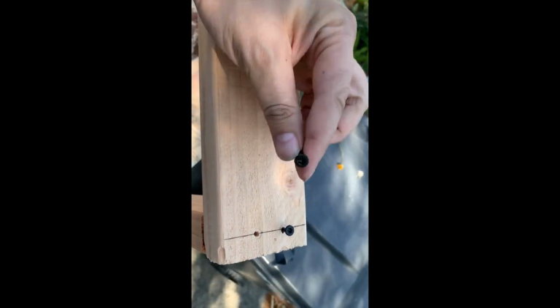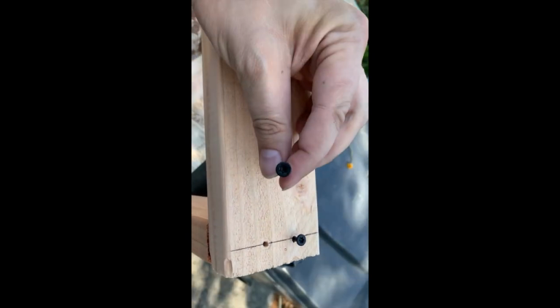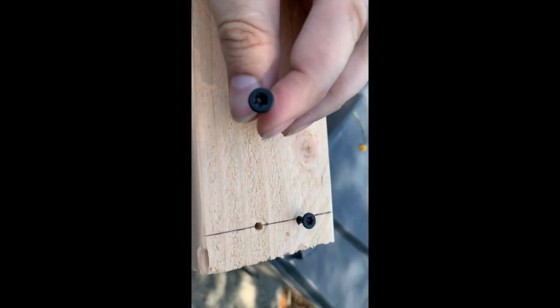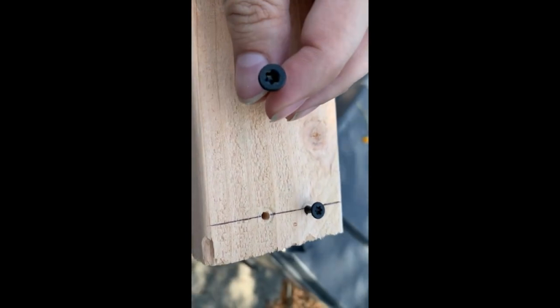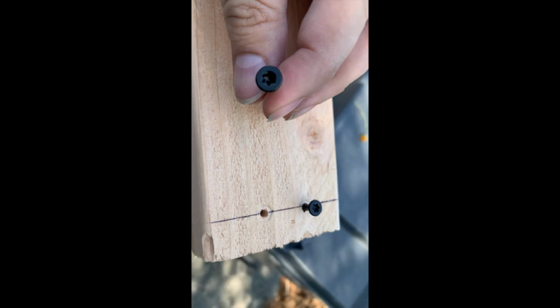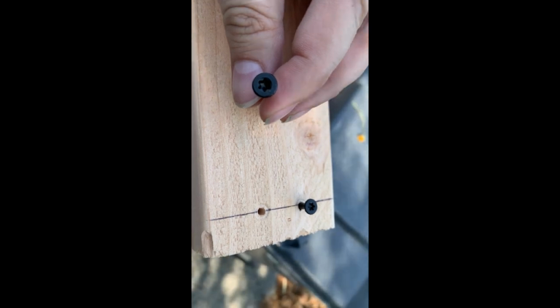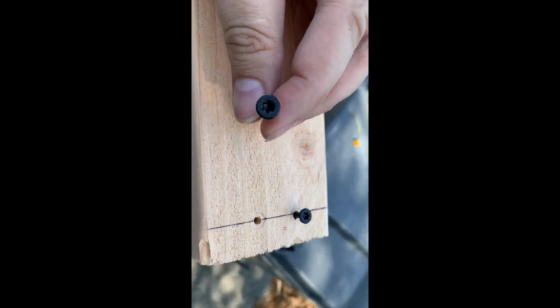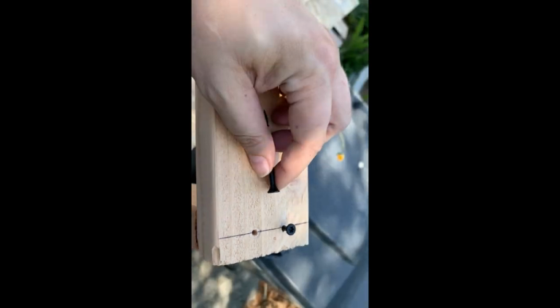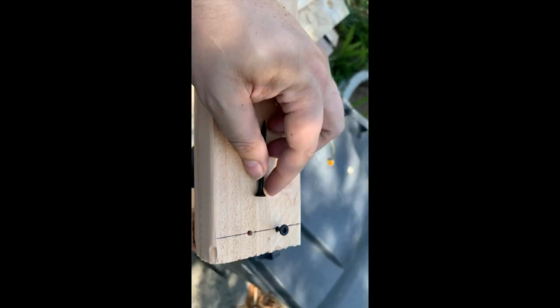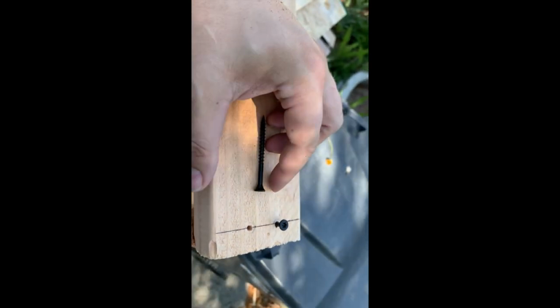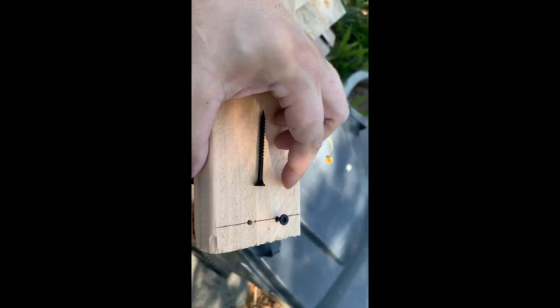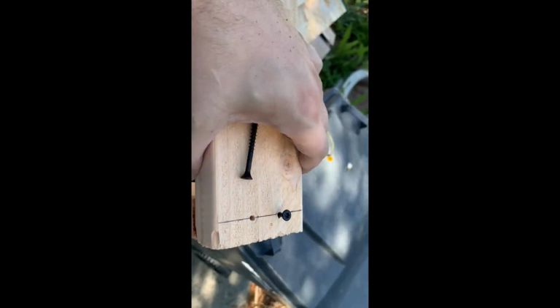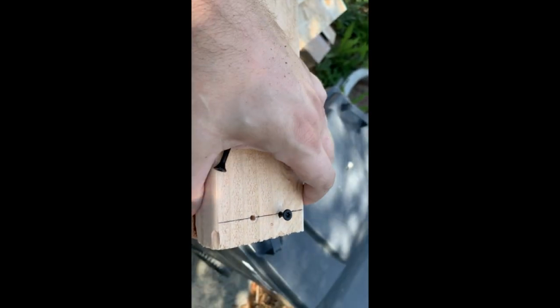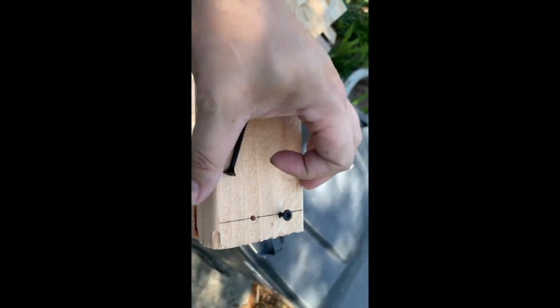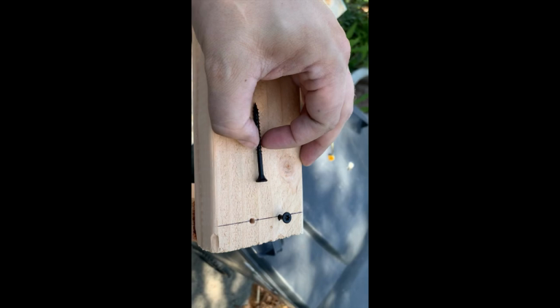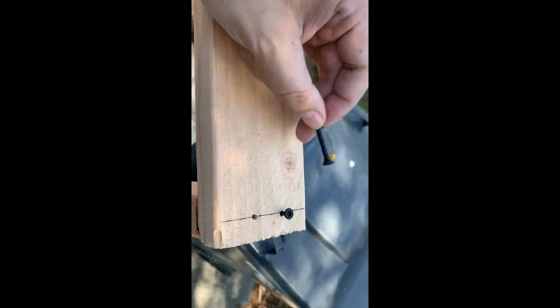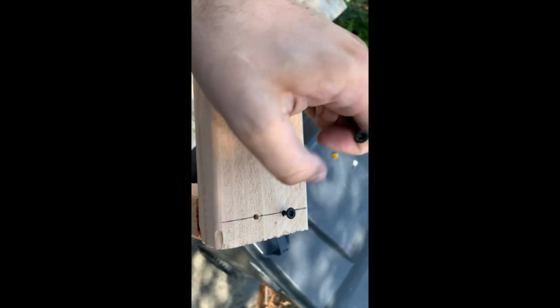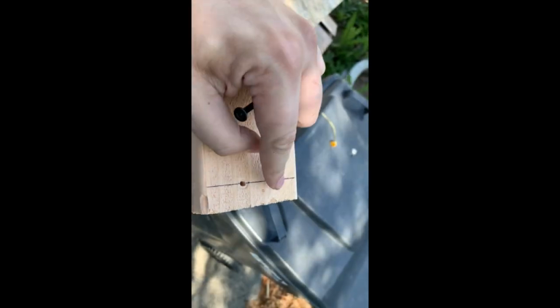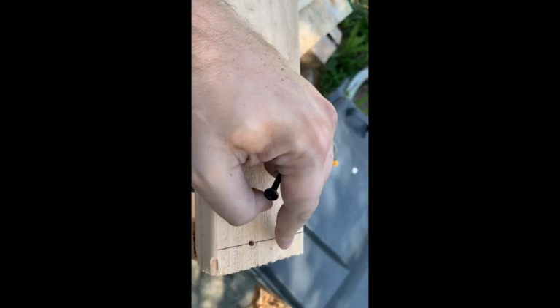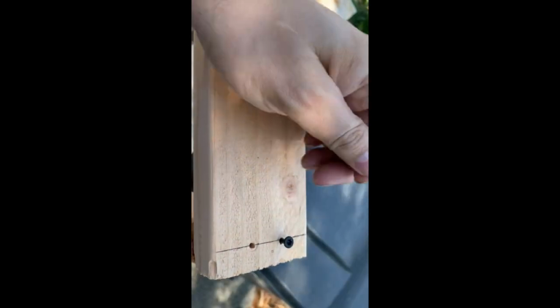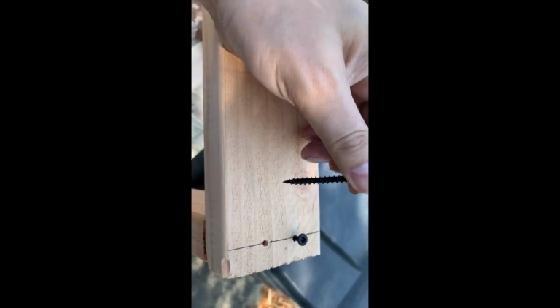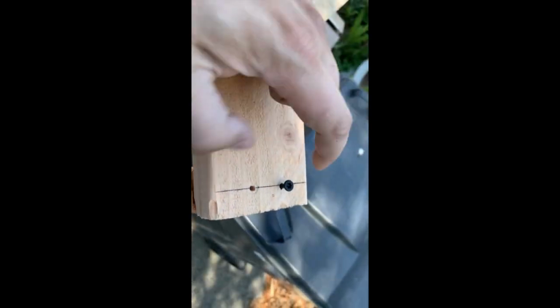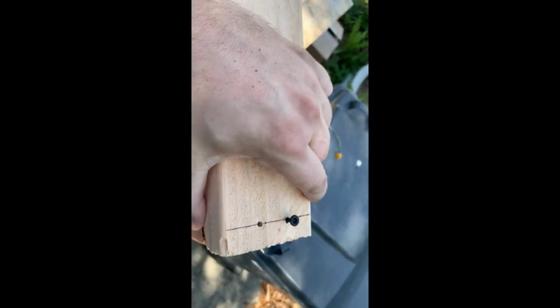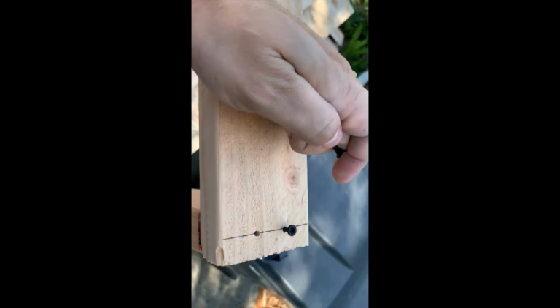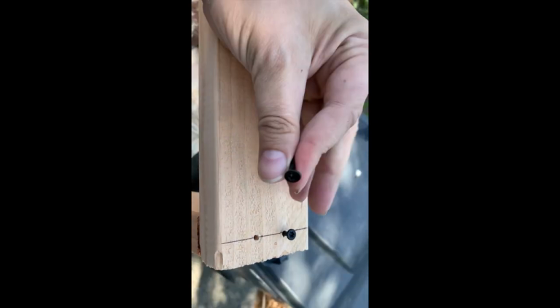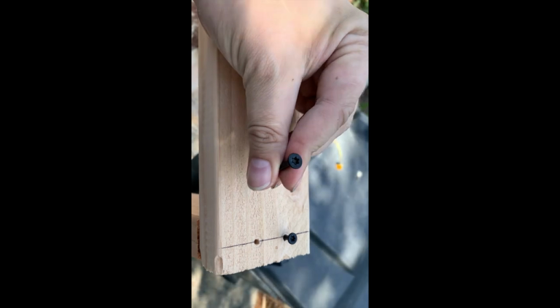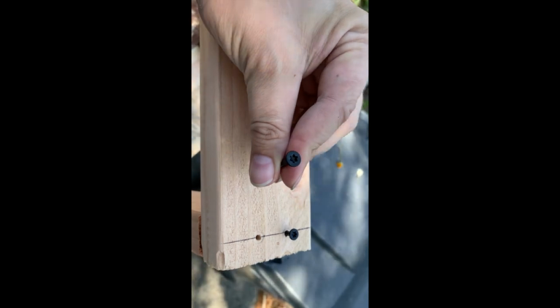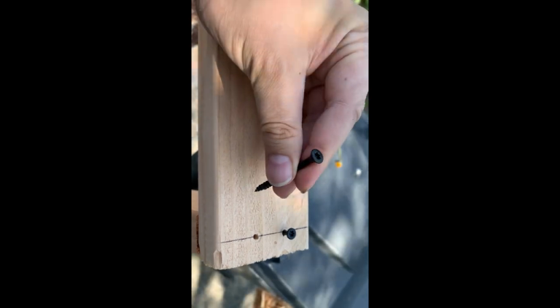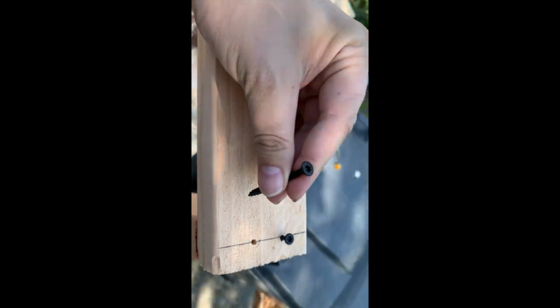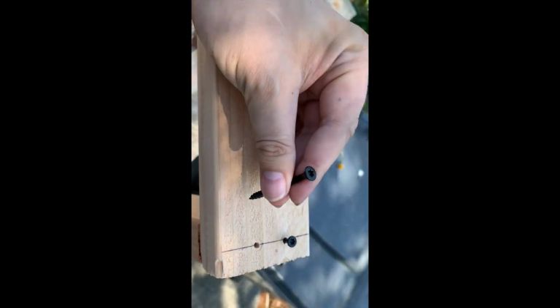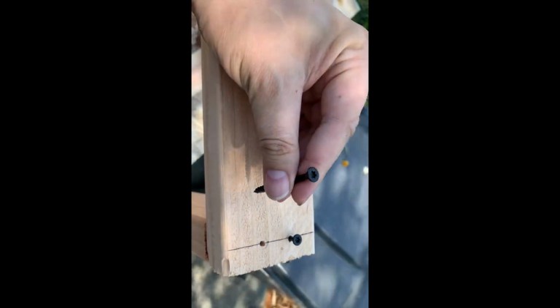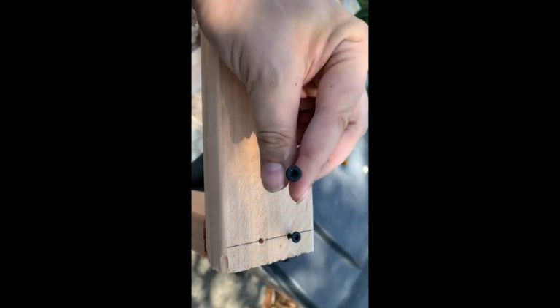Notice that these are a star head, which I like so much better than the Phillips screwdriver heads — they just work so much better. Just got it started so that it doesn't twist this board when I screw in the next one. And we're going to screw in the next one and then we're off to the races.